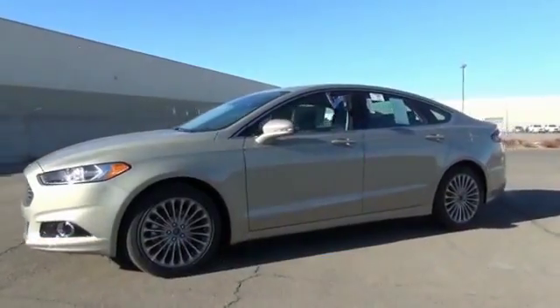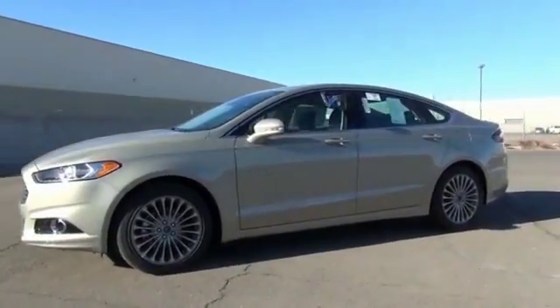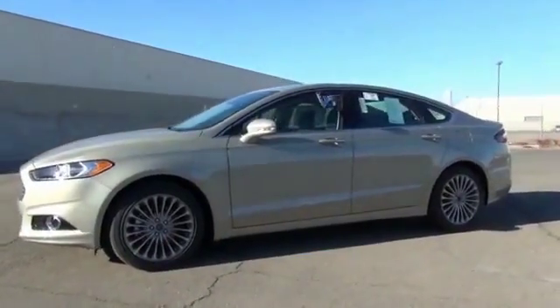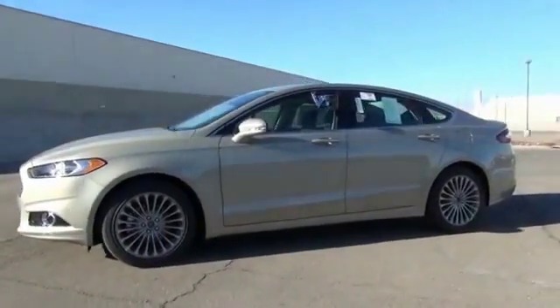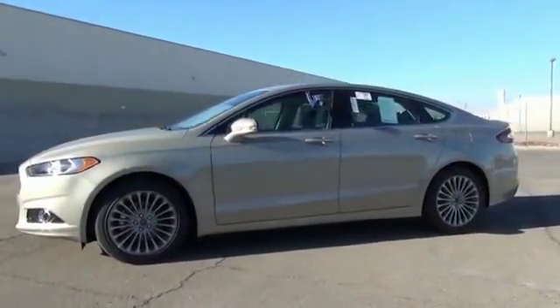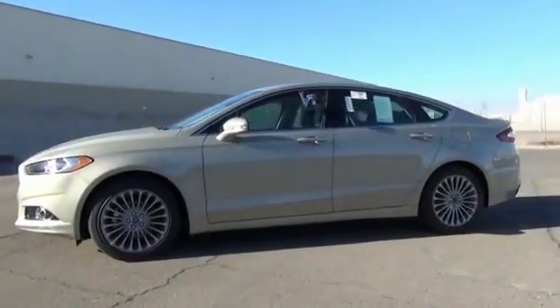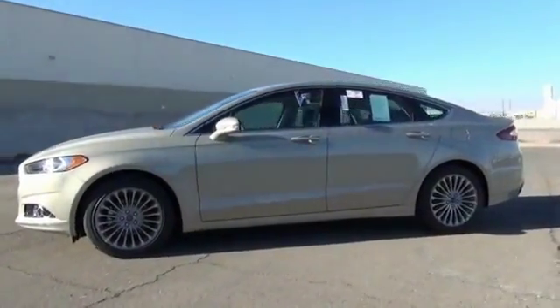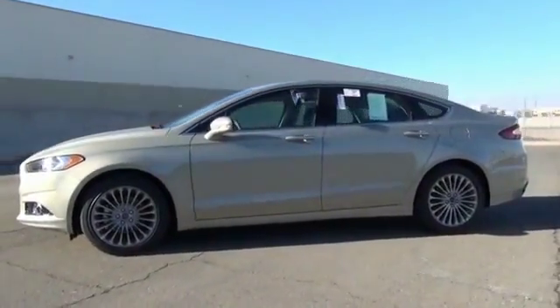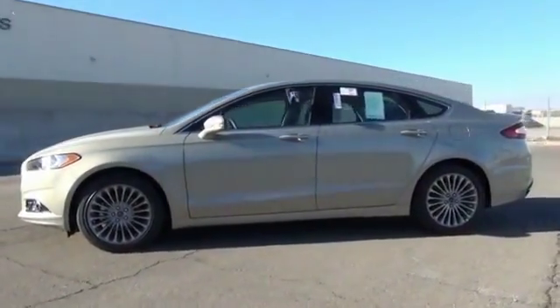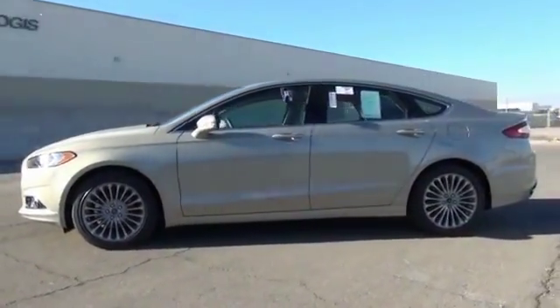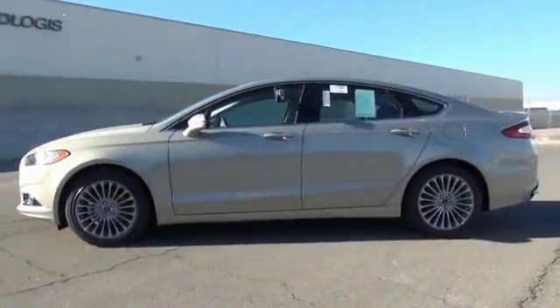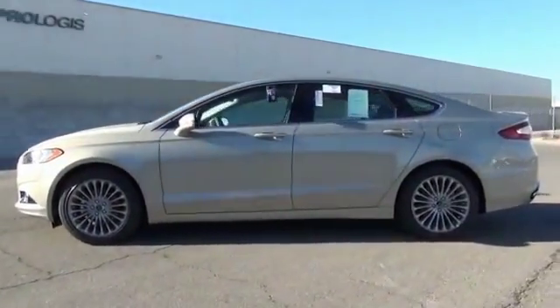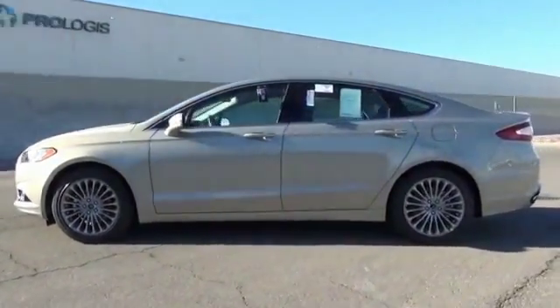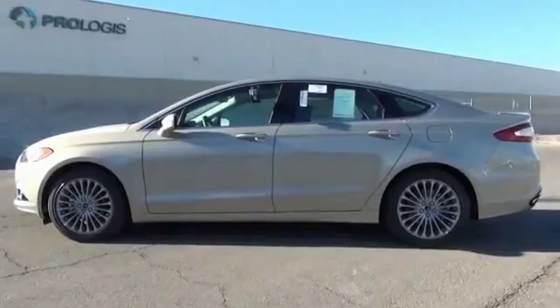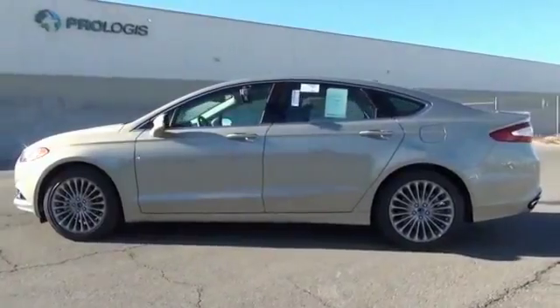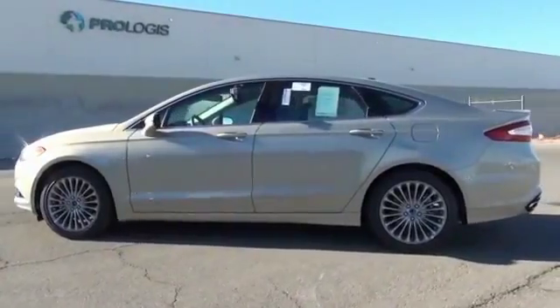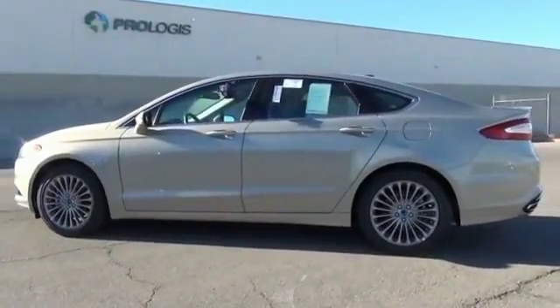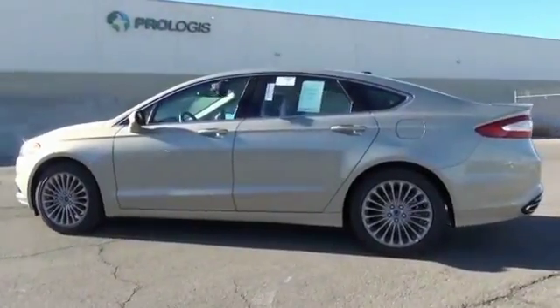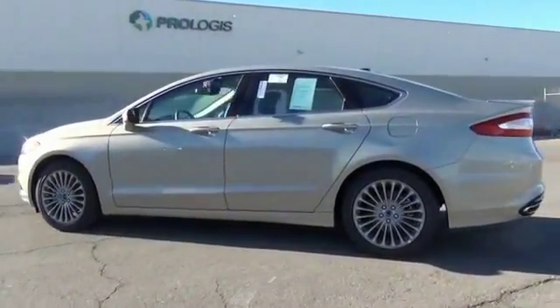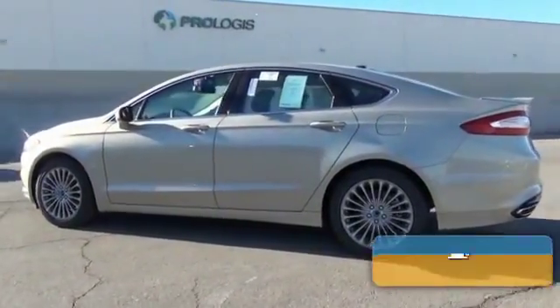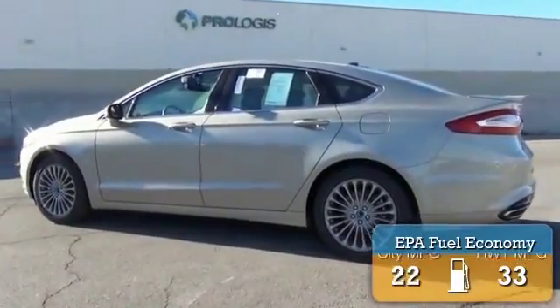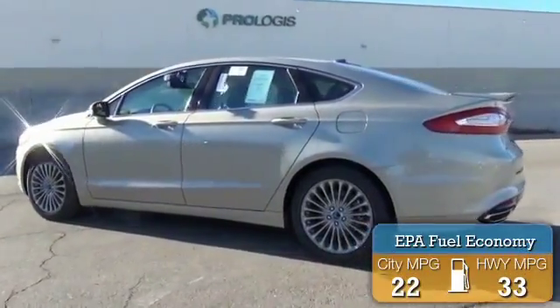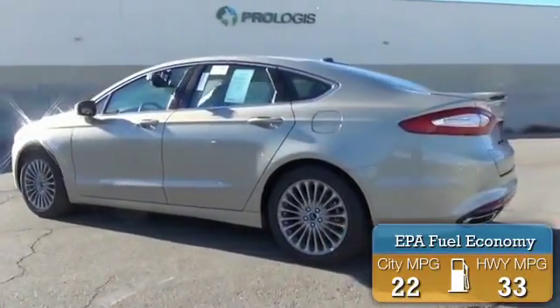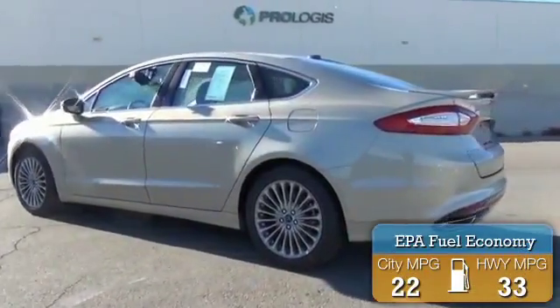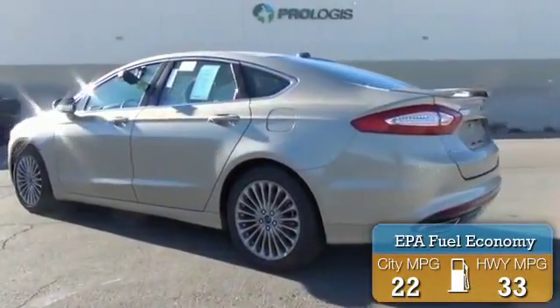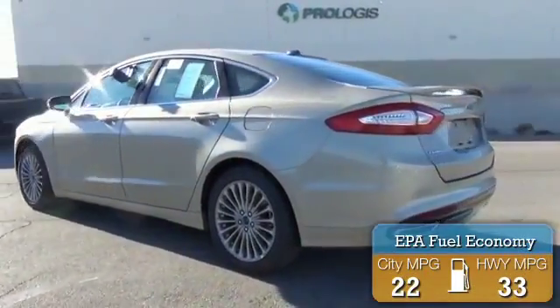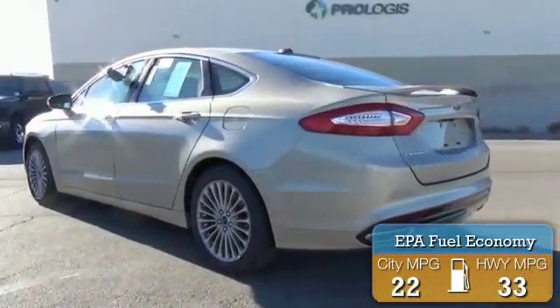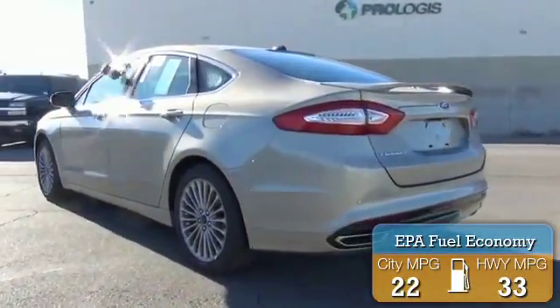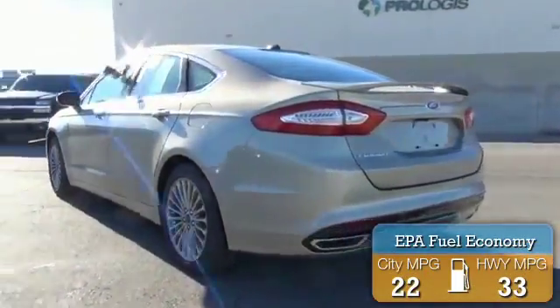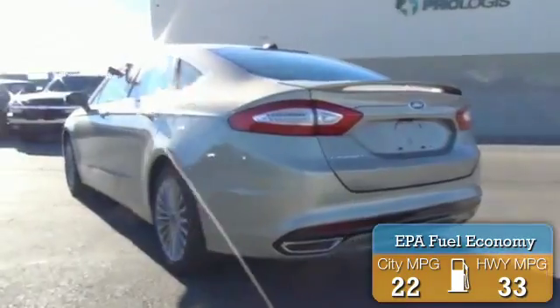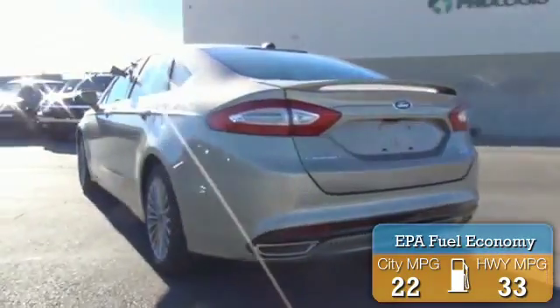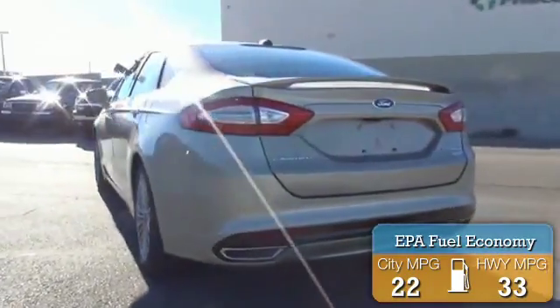It's powered by front wheel drive, a 2 liter engine, and an automatic transmission. Great fuel efficiency saves you money by requiring fewer trips to the gas station.